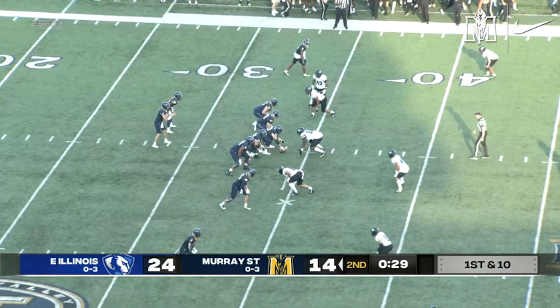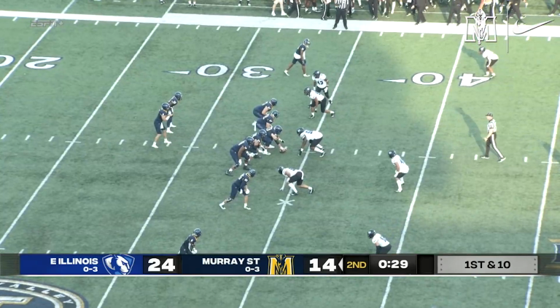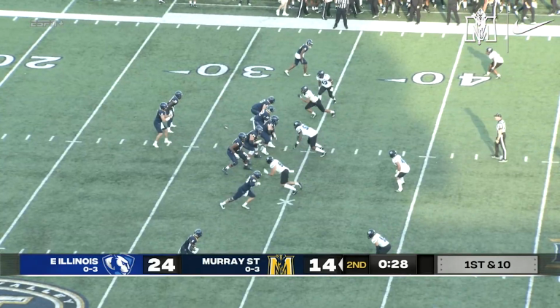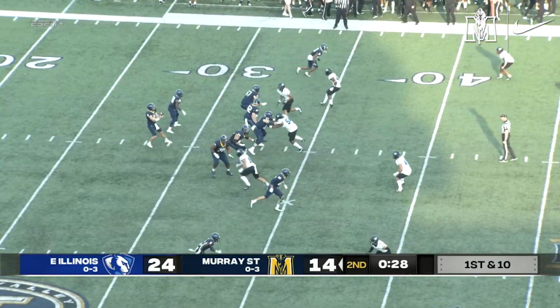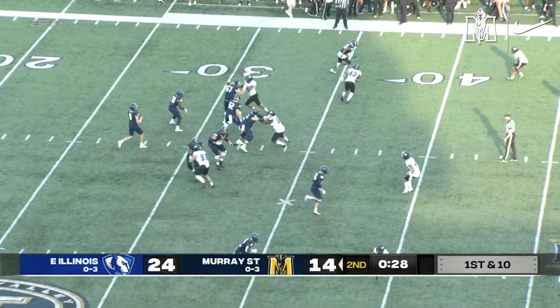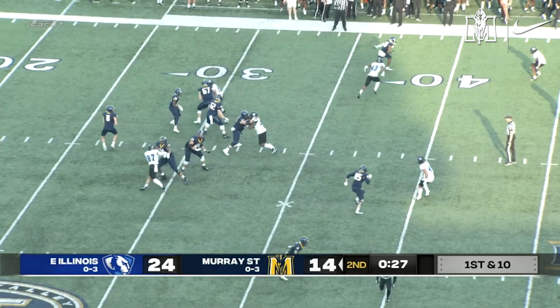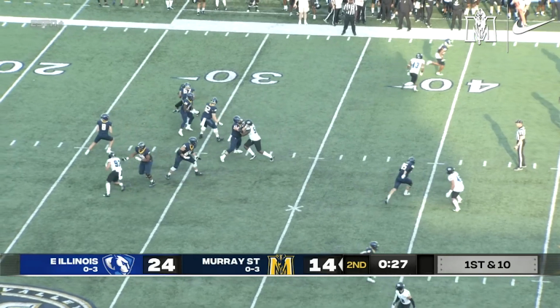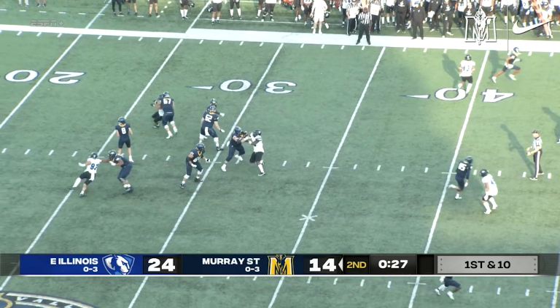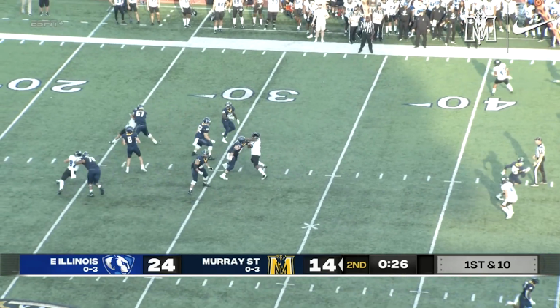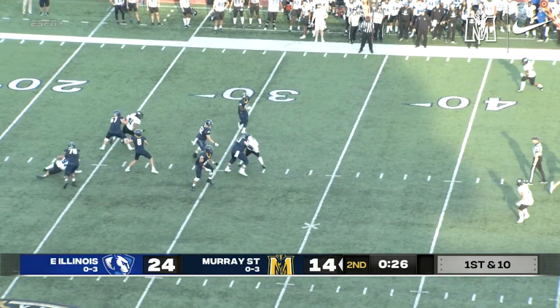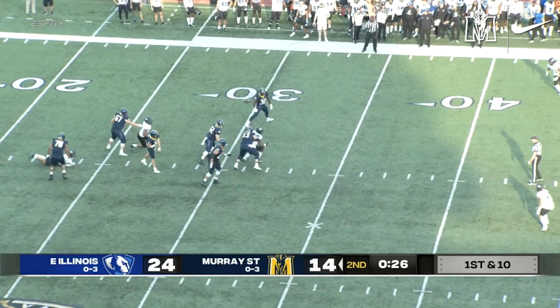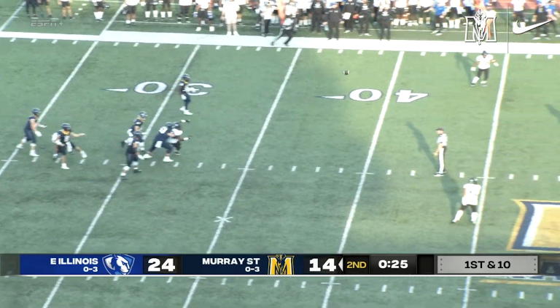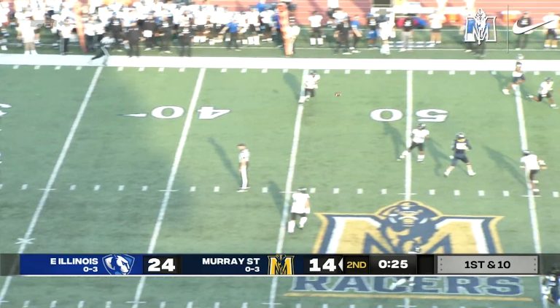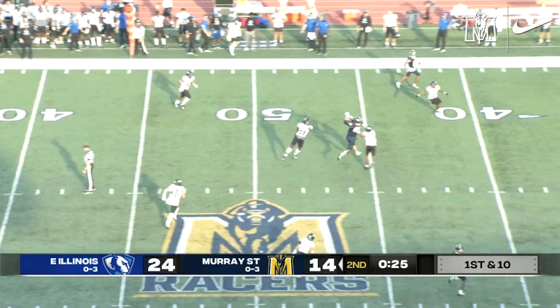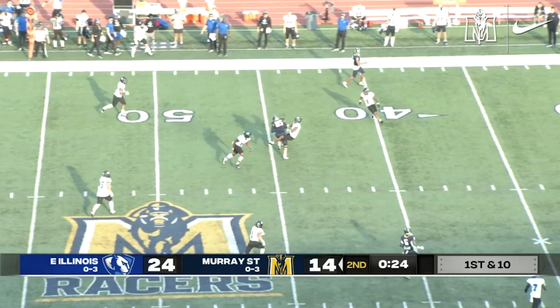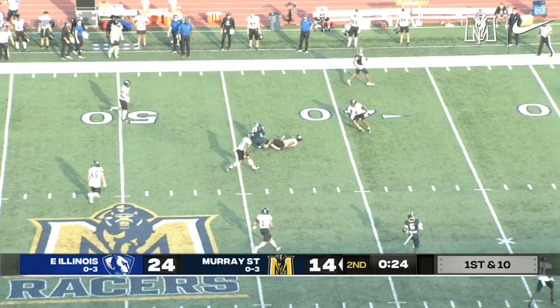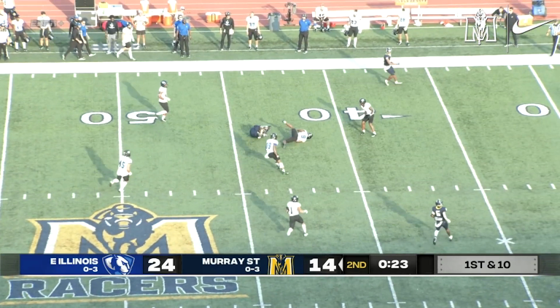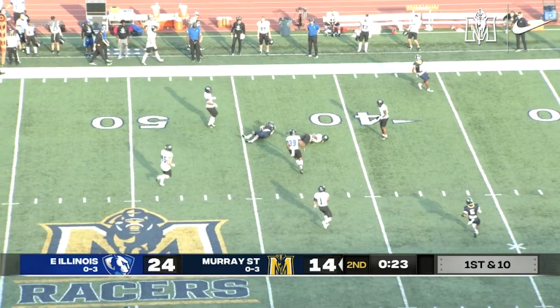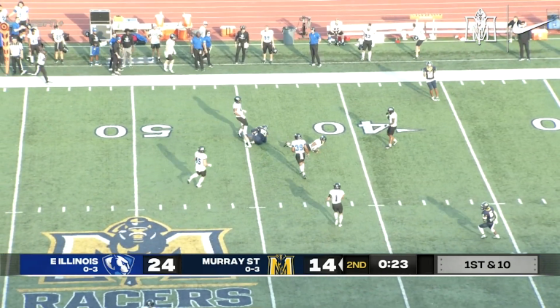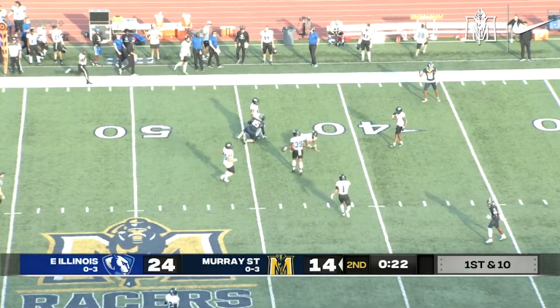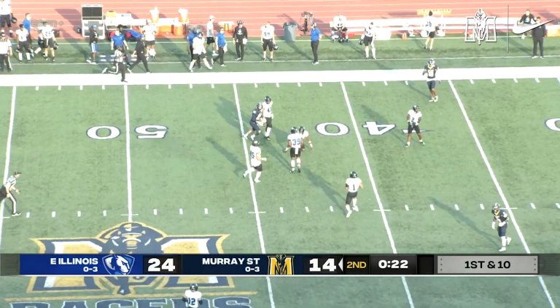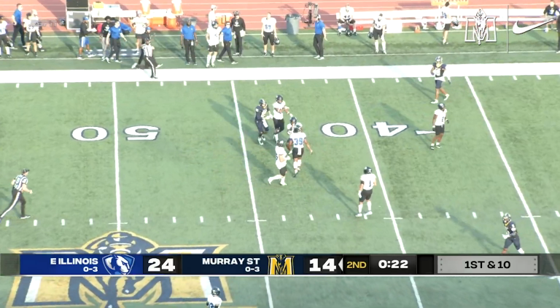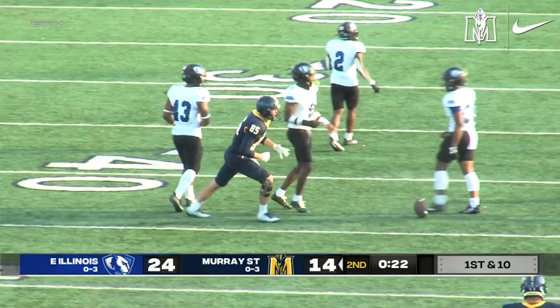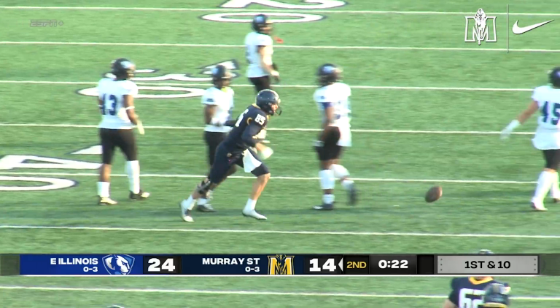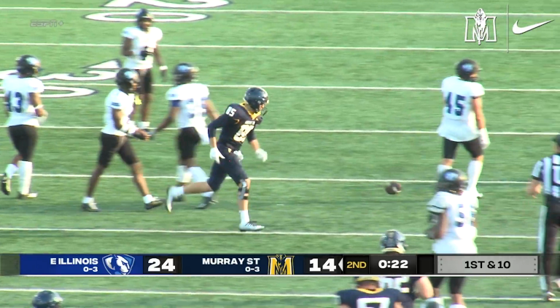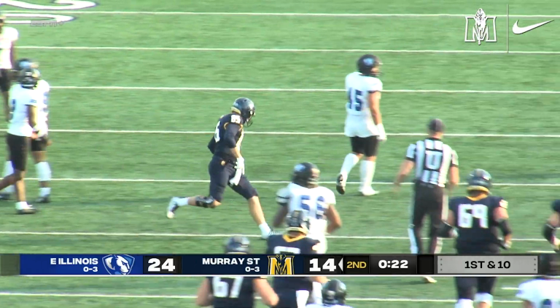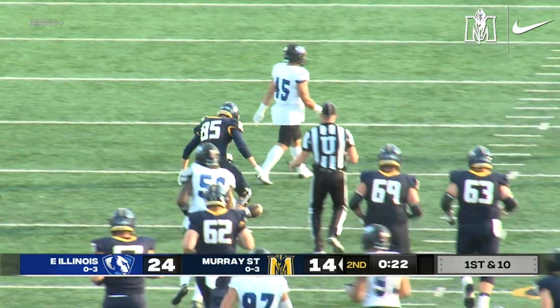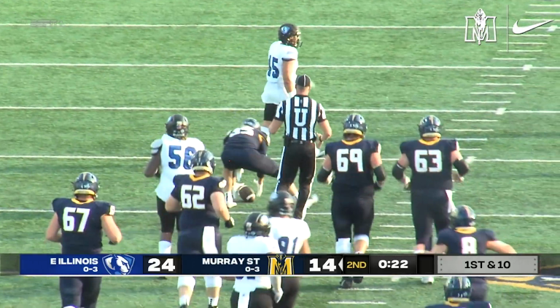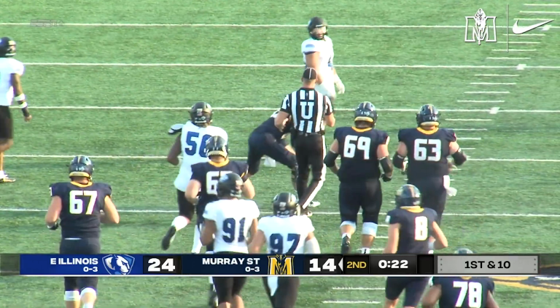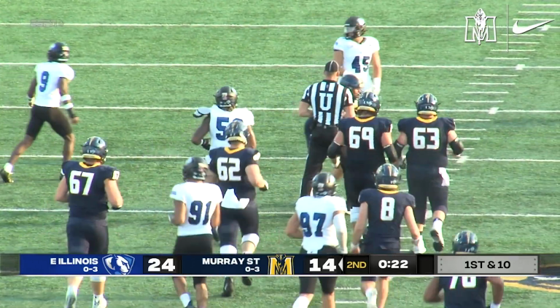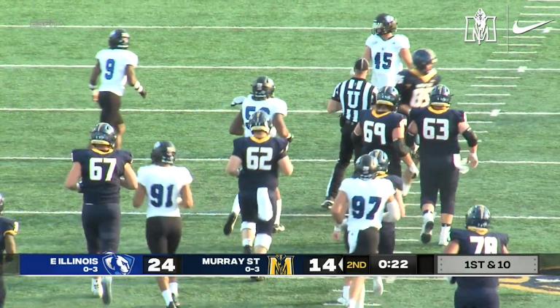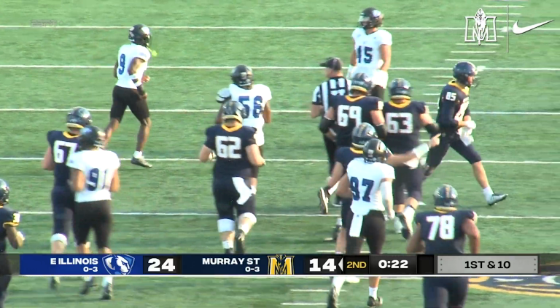Trips right side. Stinson is ready. Drops back in the pocket. Looks sideline, instead goes across the middle. It is caught by McDowell at the 44 of Eastern Illinois. How'd he hang on to it?